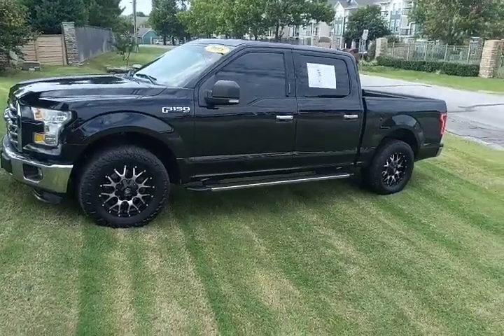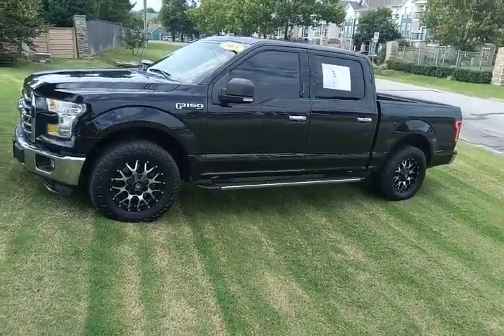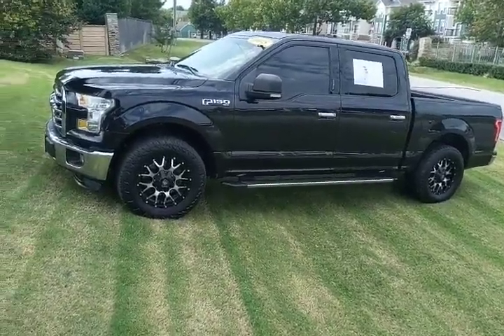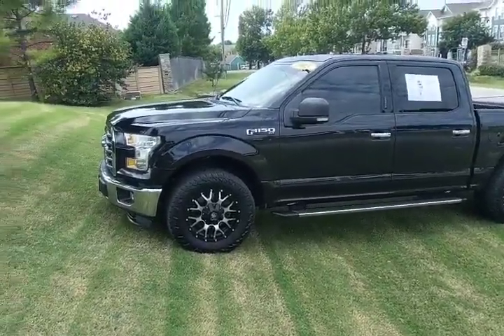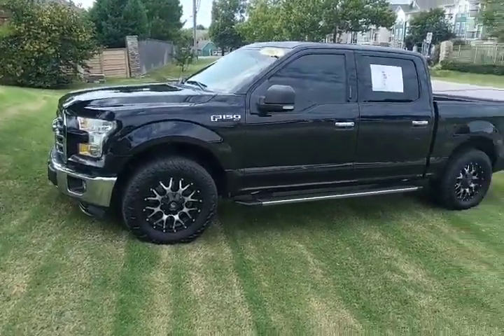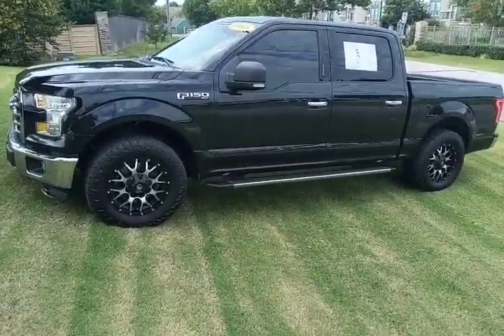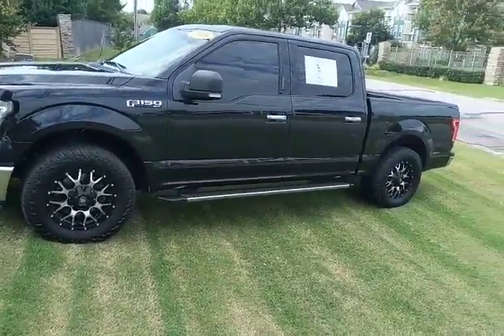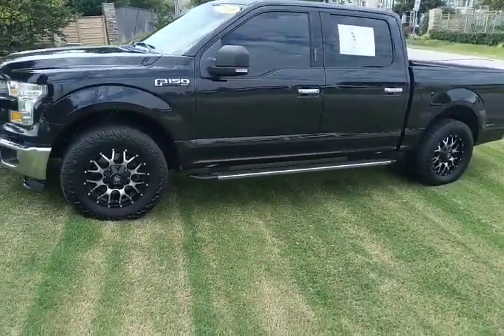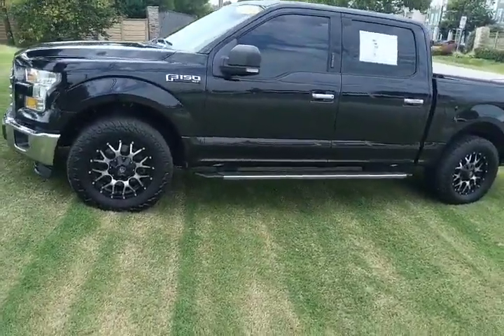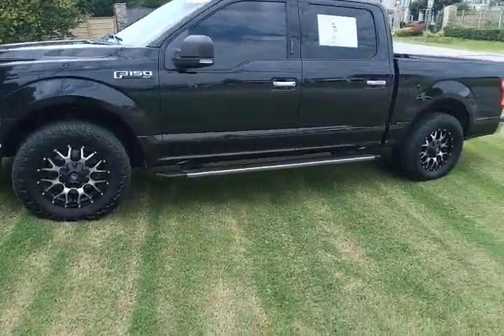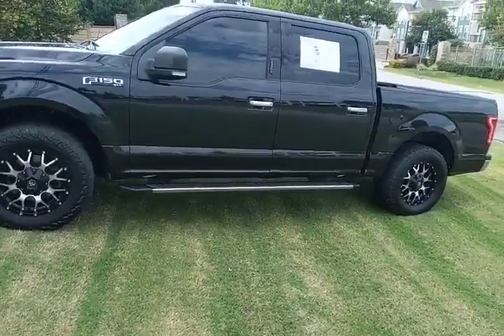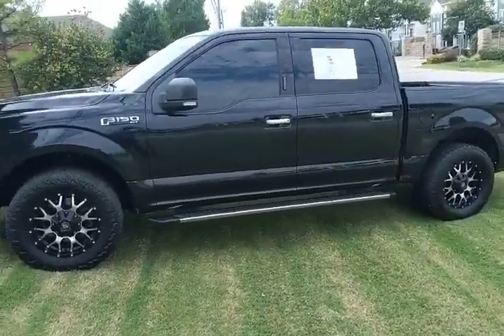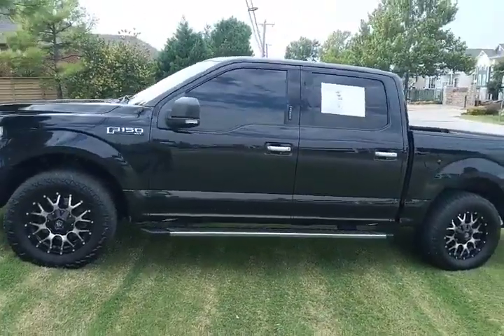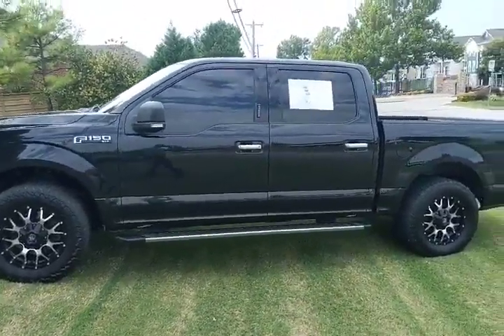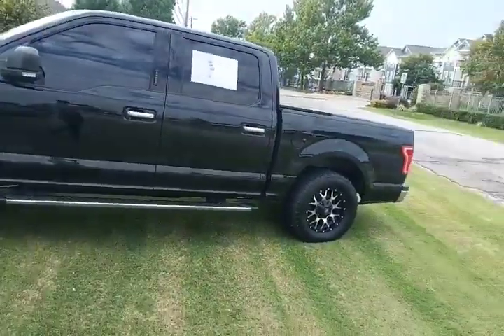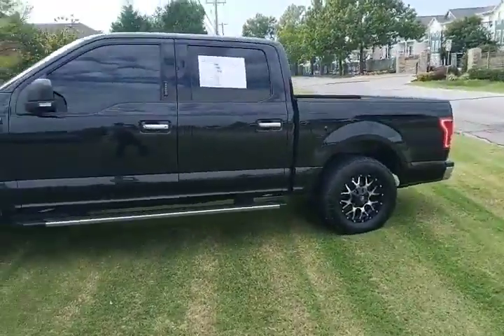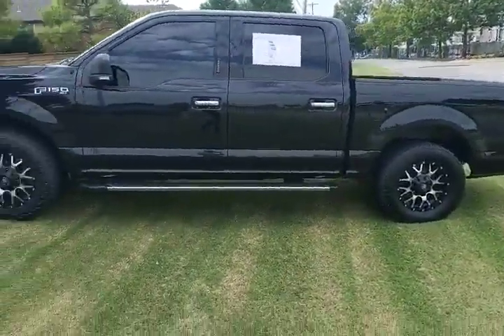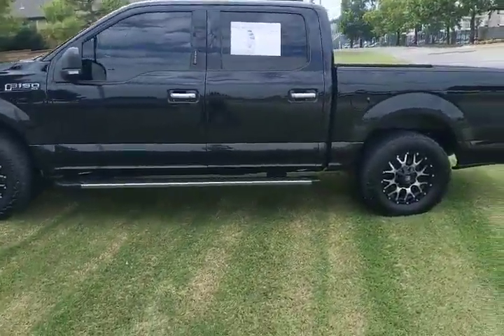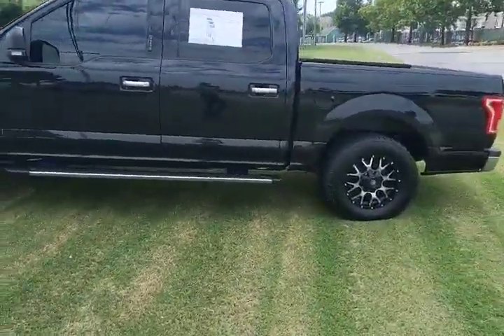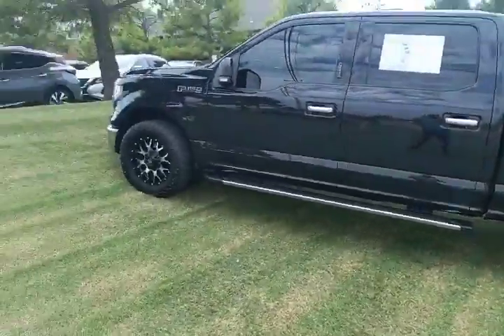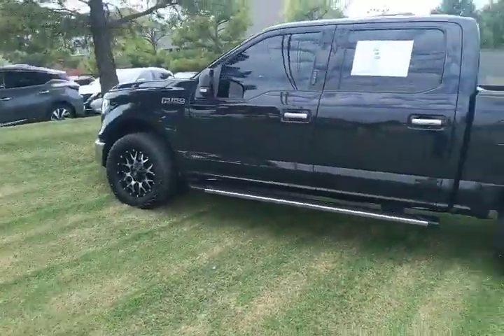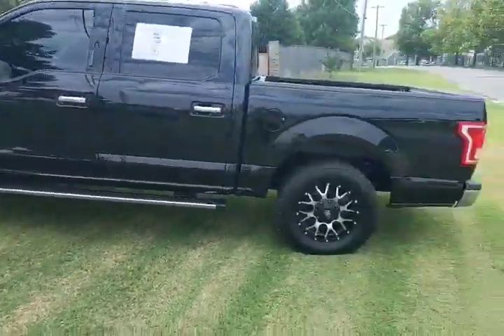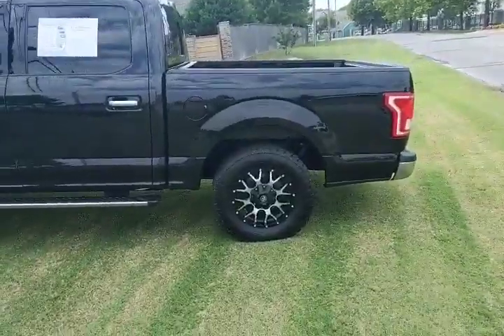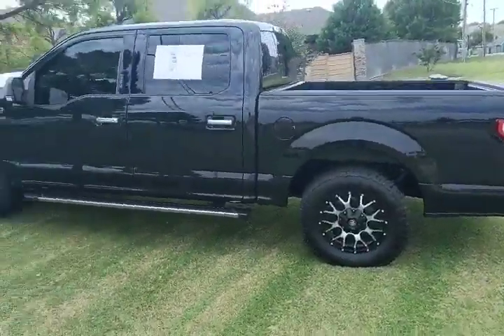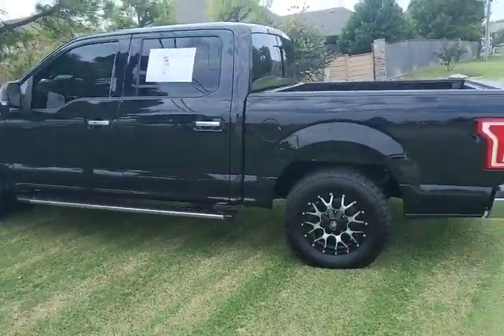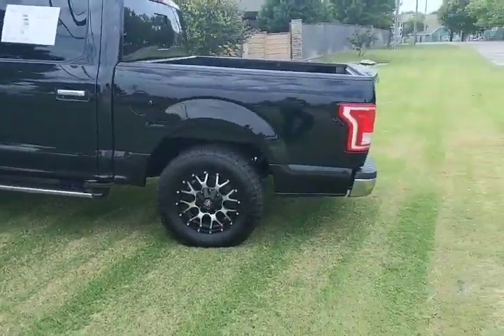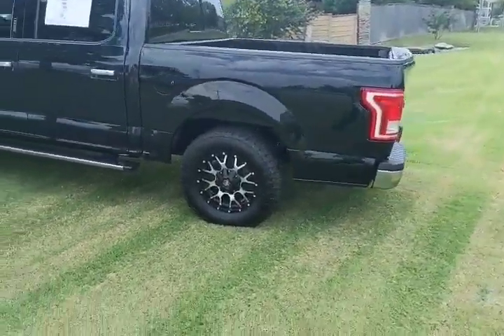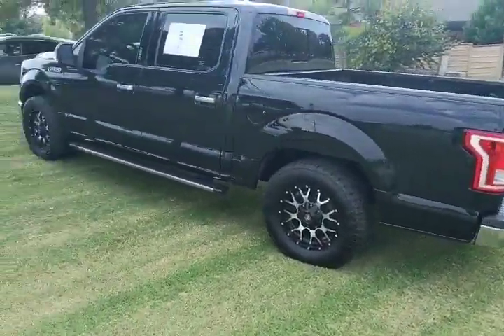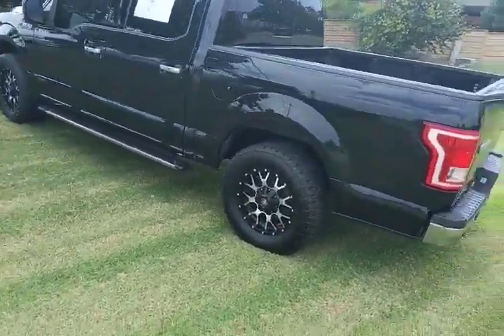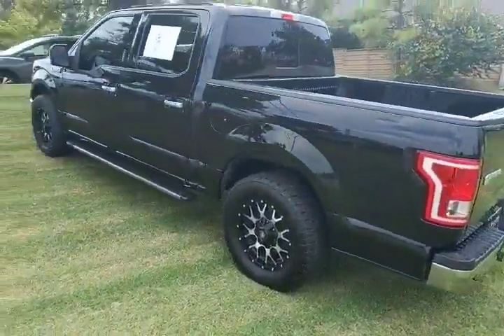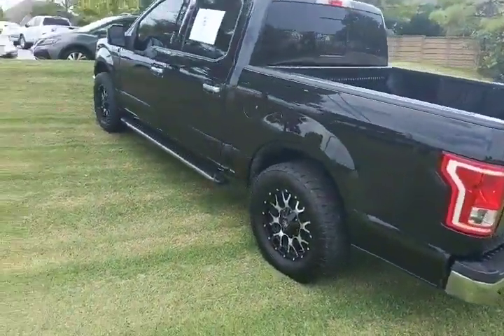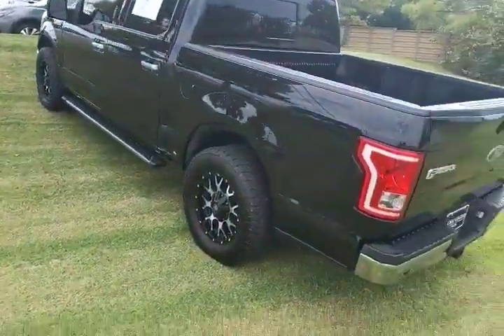How's it going Greg, this is Juan Benitez with Jackie Cooper Nissan, and this is the F-150 that you were inquiring about. I pulled it up here parked on this little hill for you to take a good look at. I'm gonna do just a brief walk-around video to show you what the truck is like.